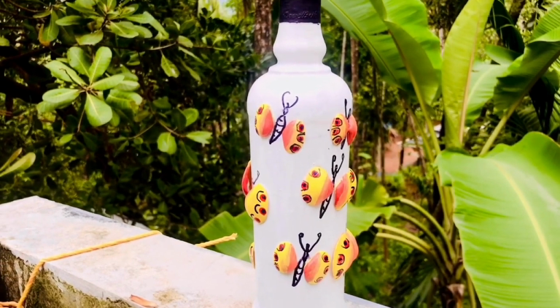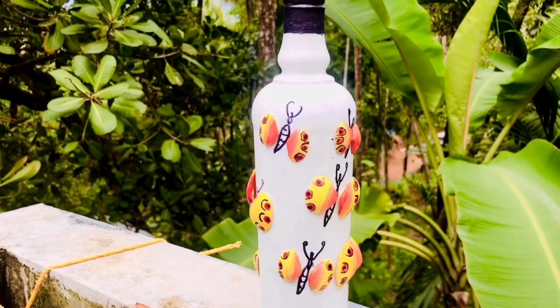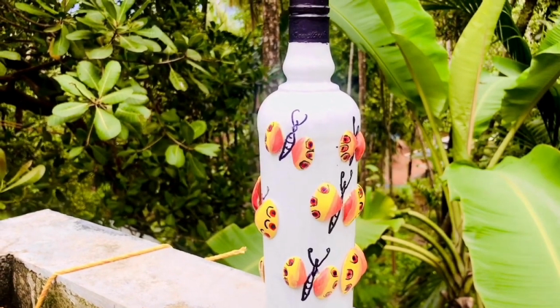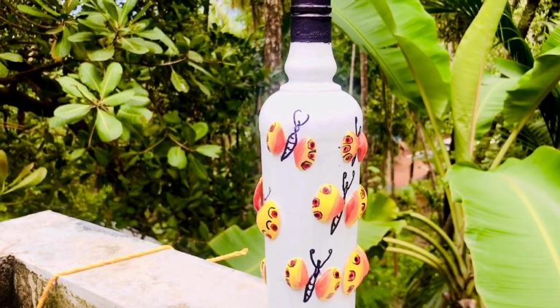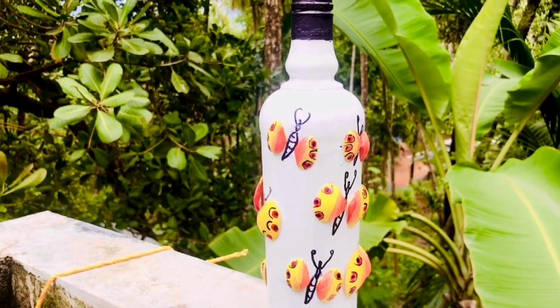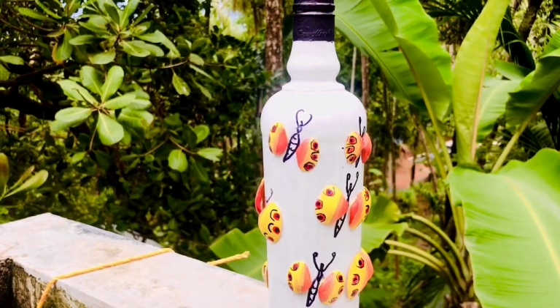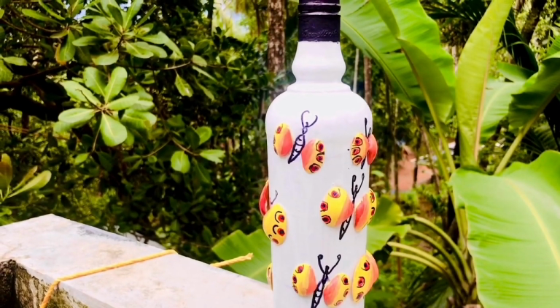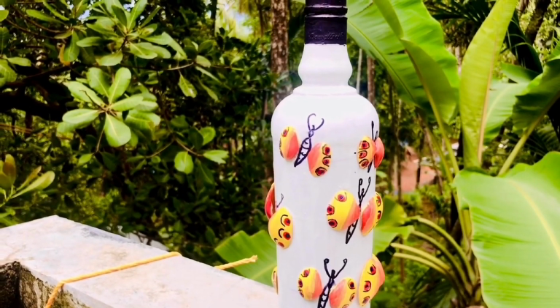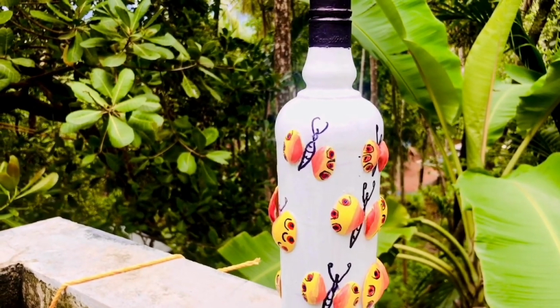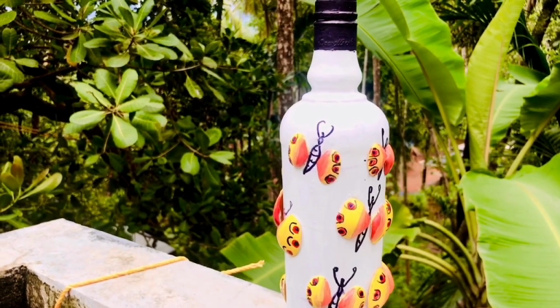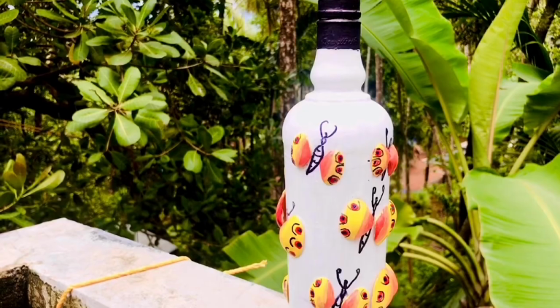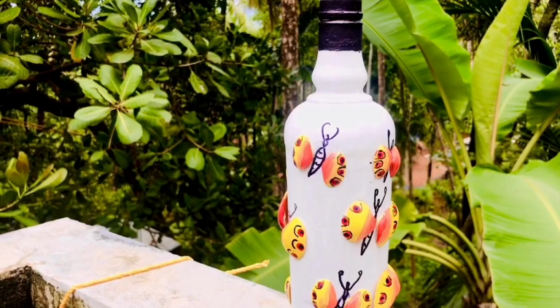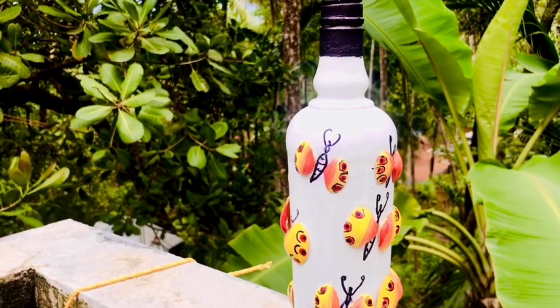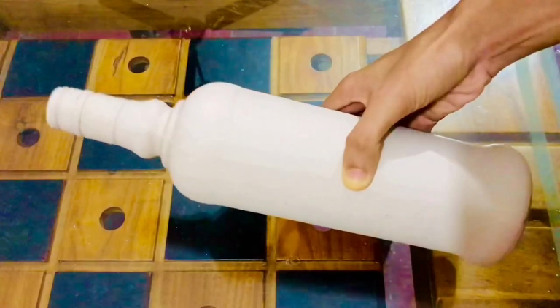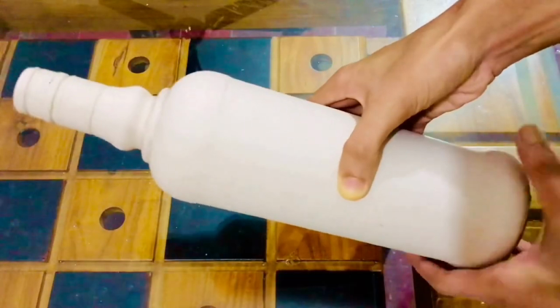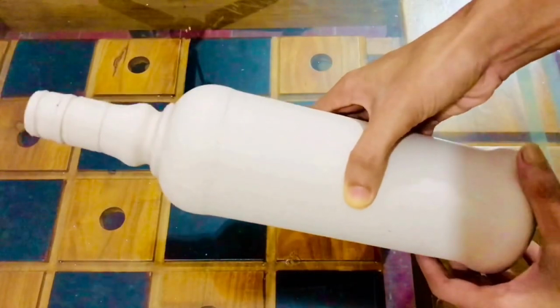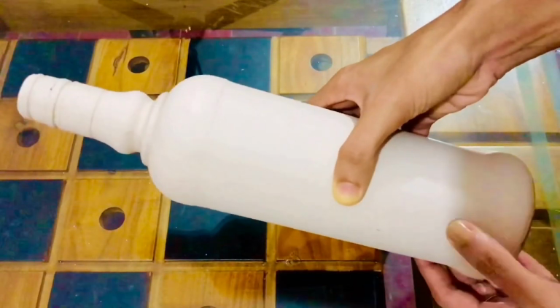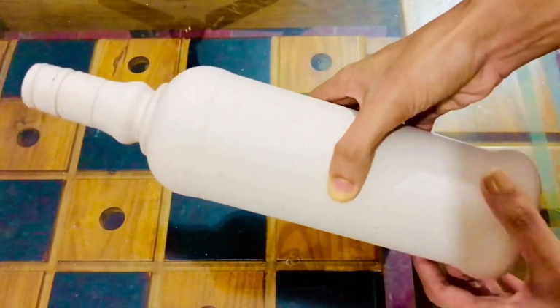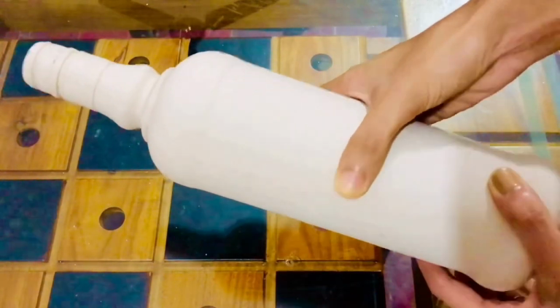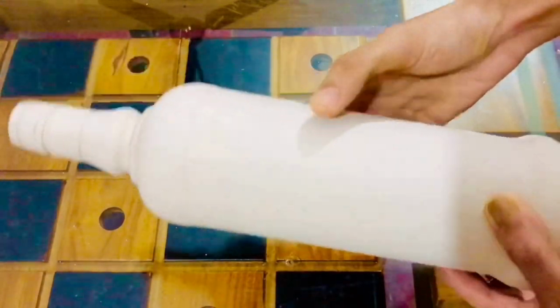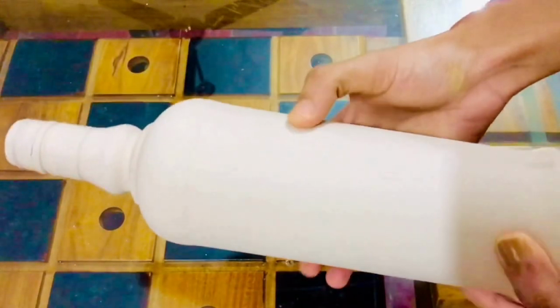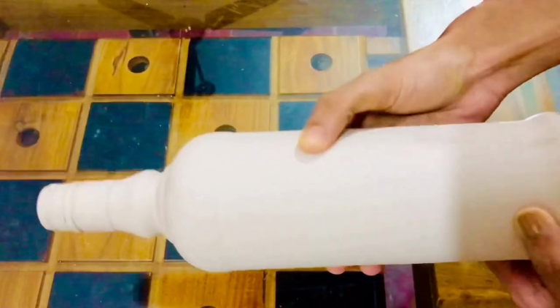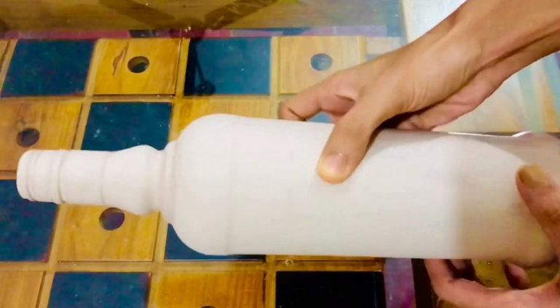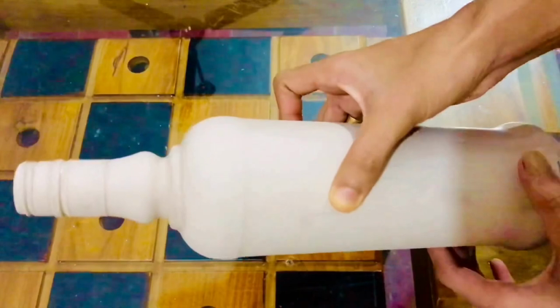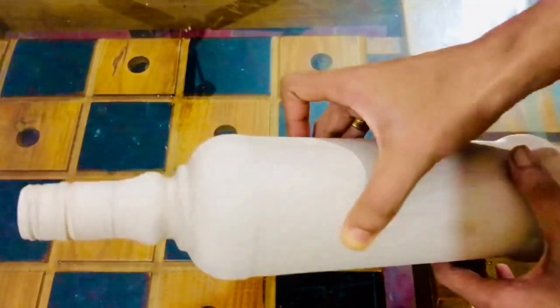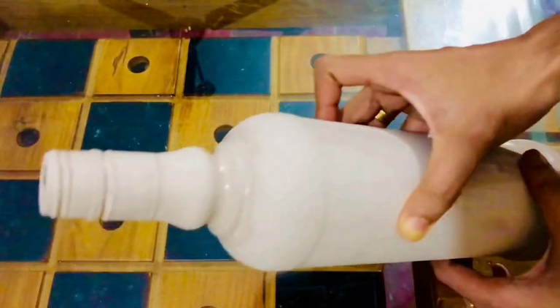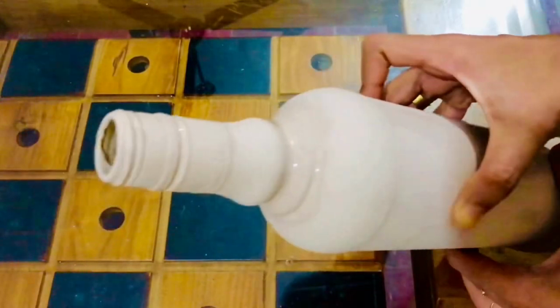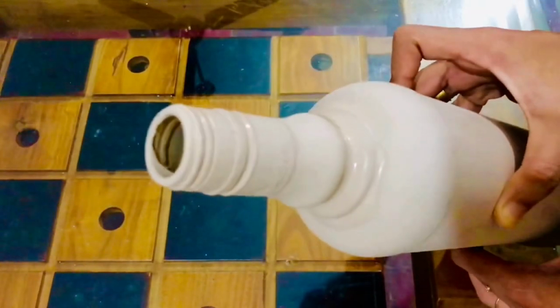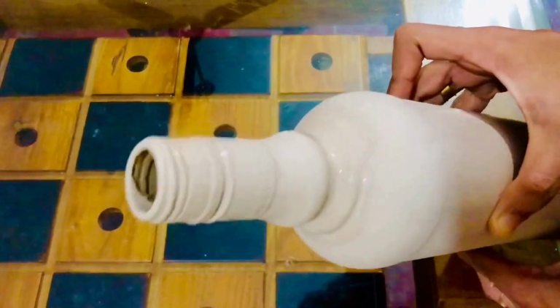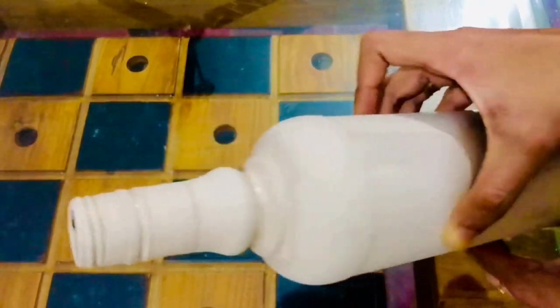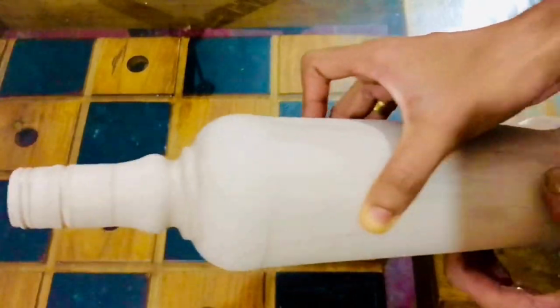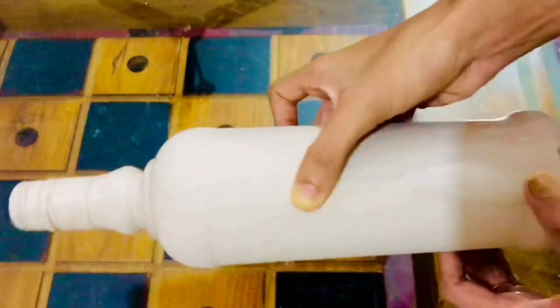So, let's go ahead. I have been cleaning the bottle and put emulsion paint on it. Let's take a look at the finish.